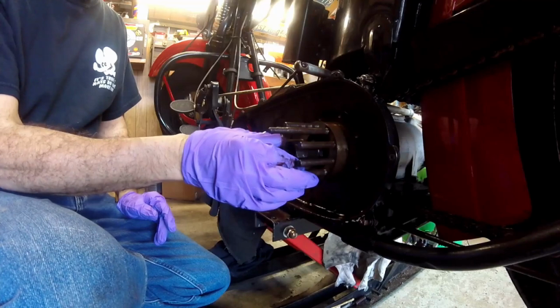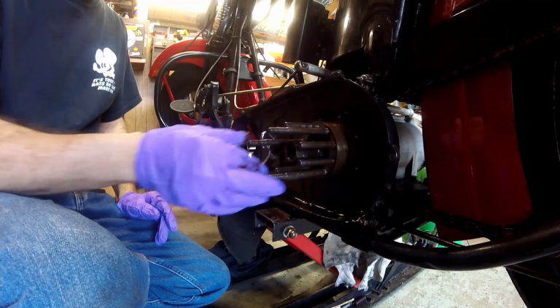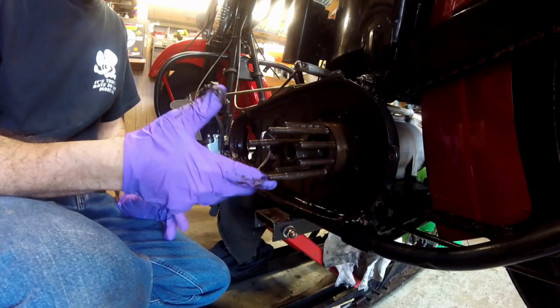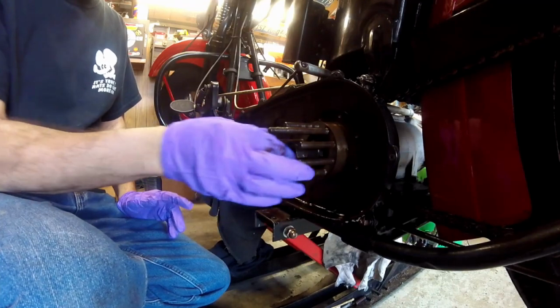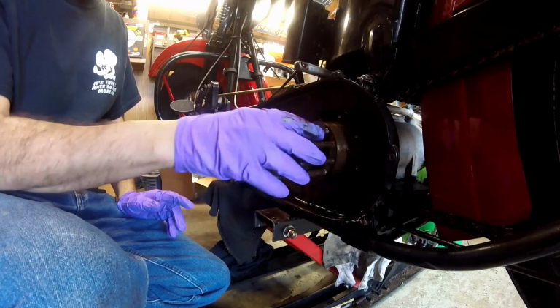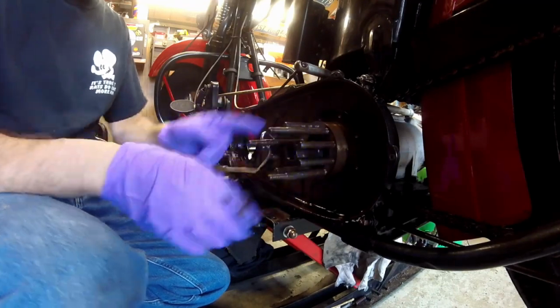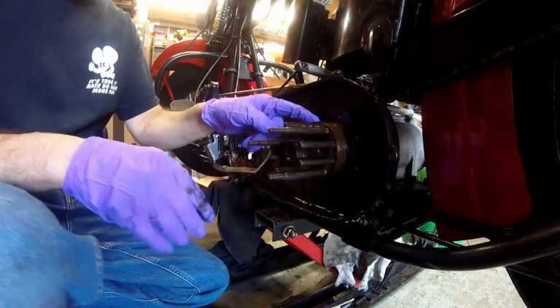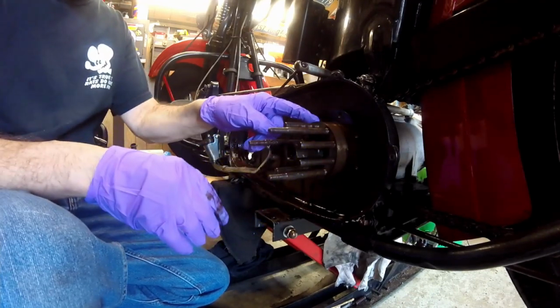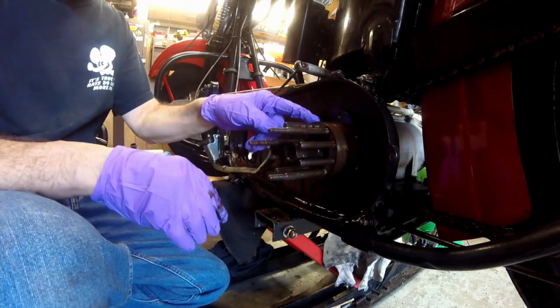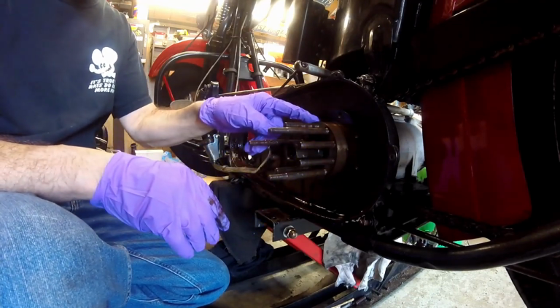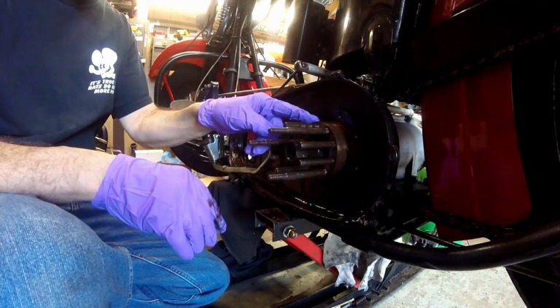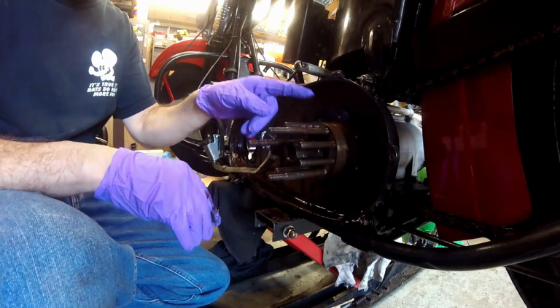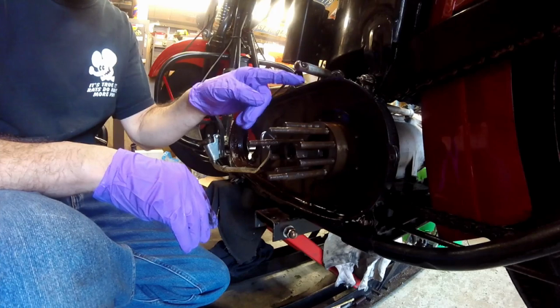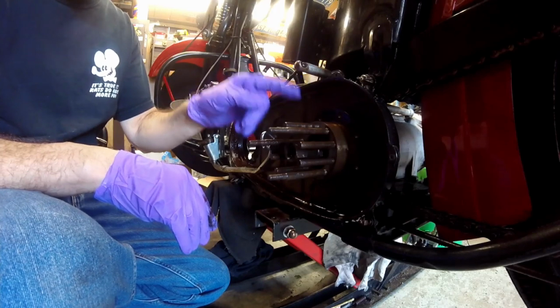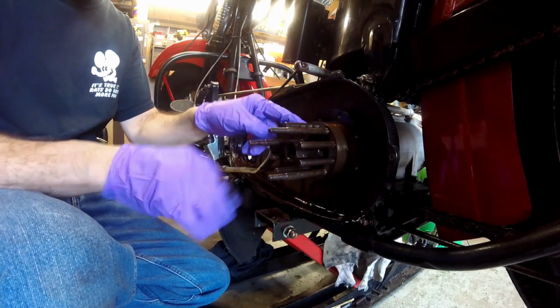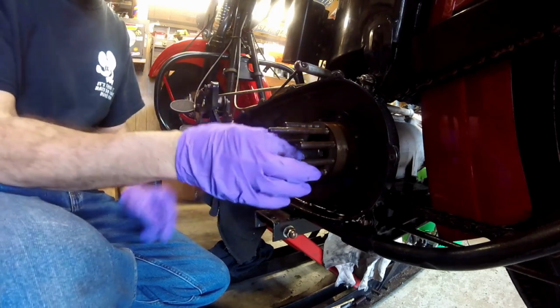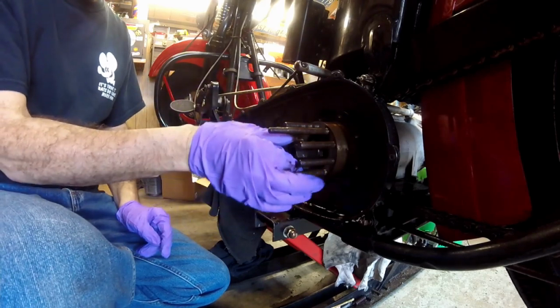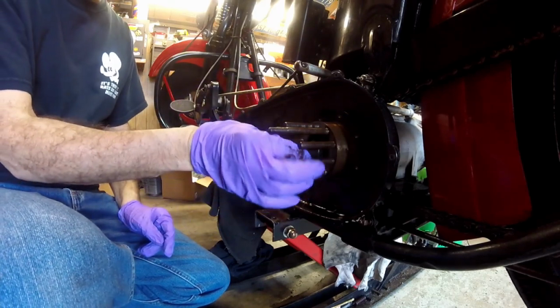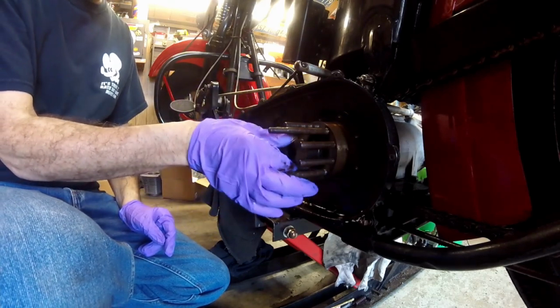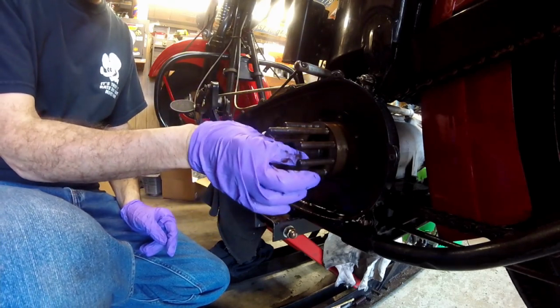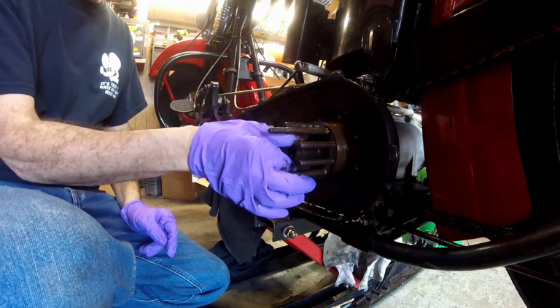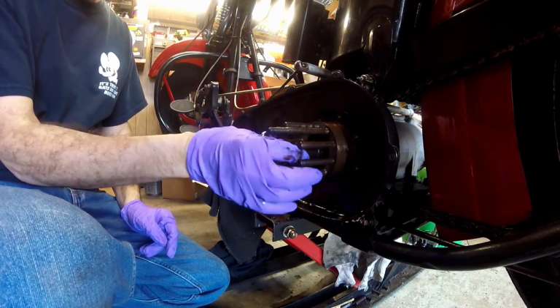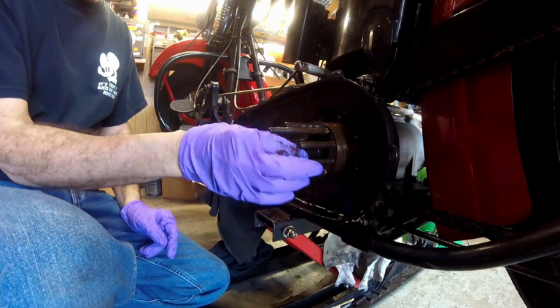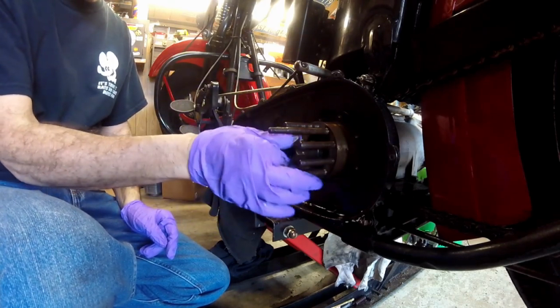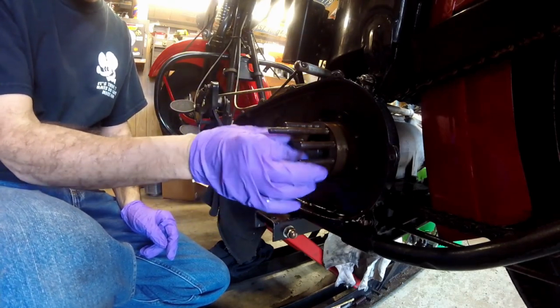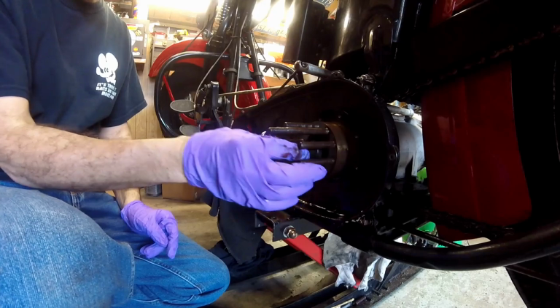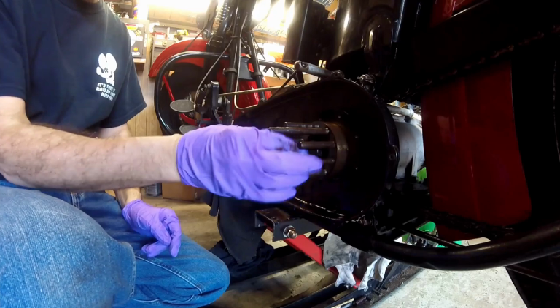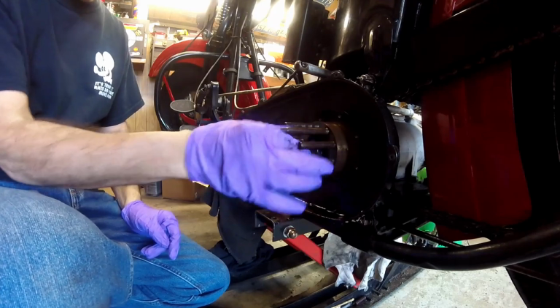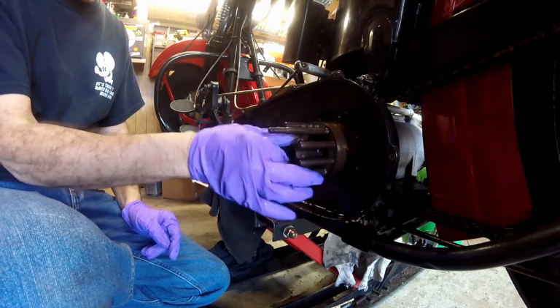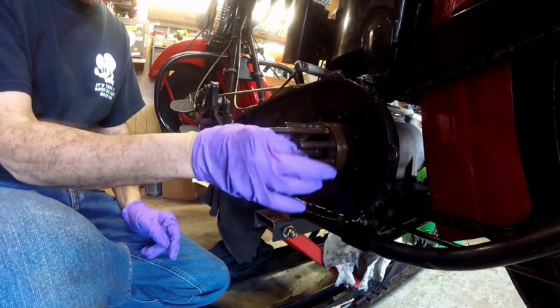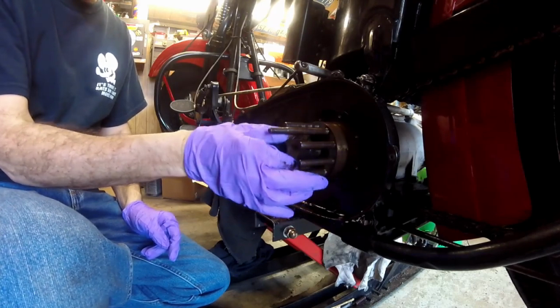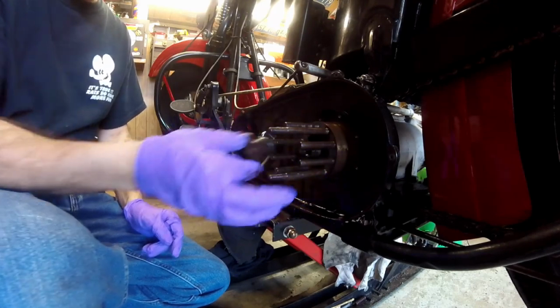This is a video on how to remove the clutch hub off a four-speed transmission with a tapered shaft. You have to take this nut off here, and this is a left-handed nut to get the hub off.